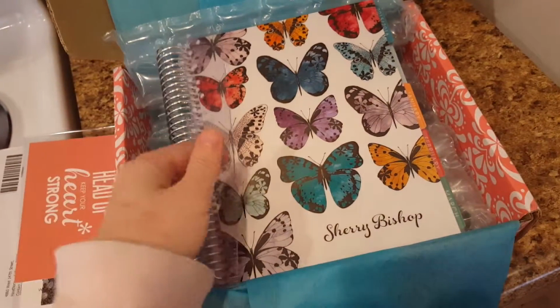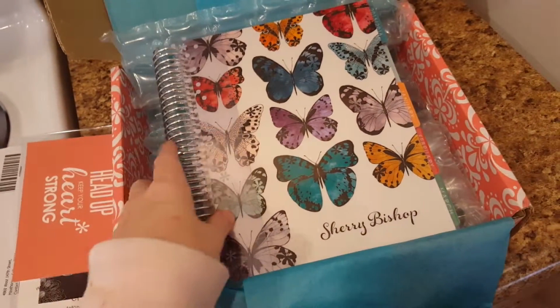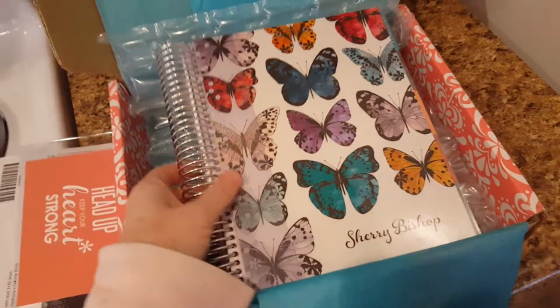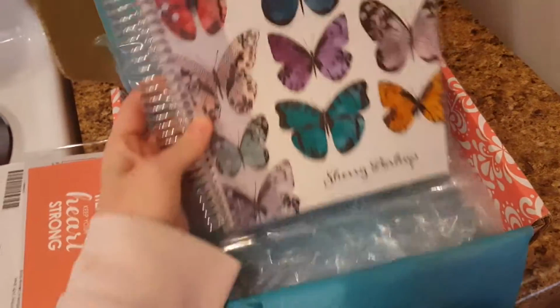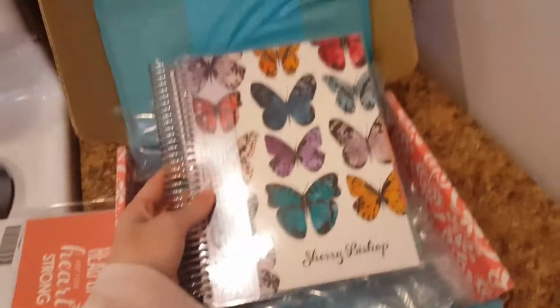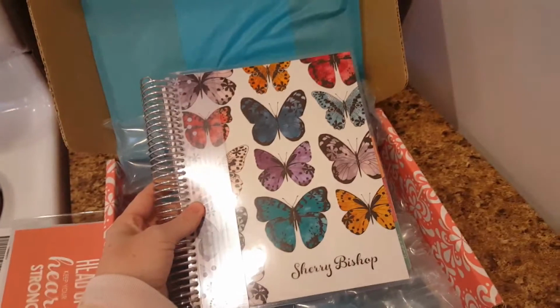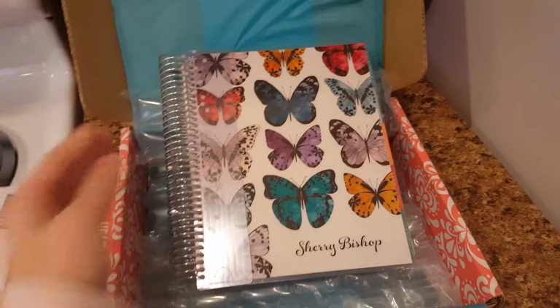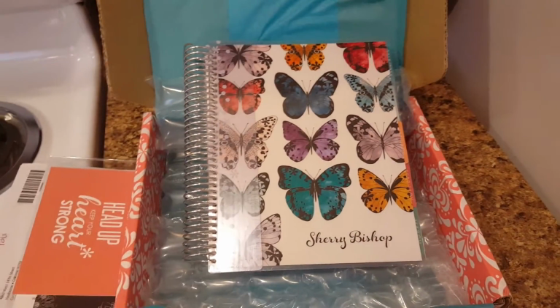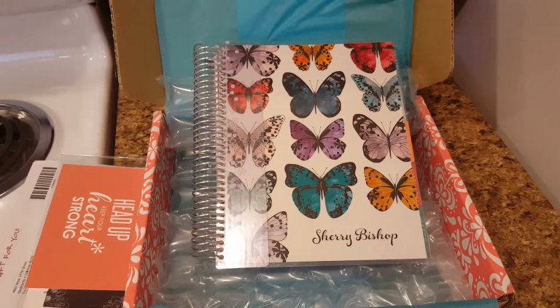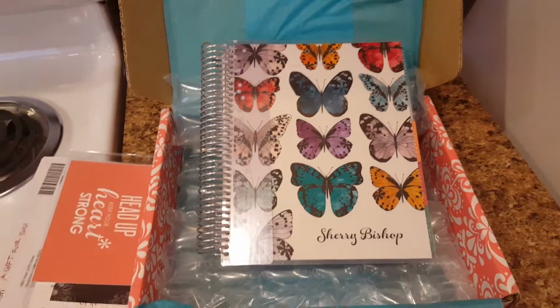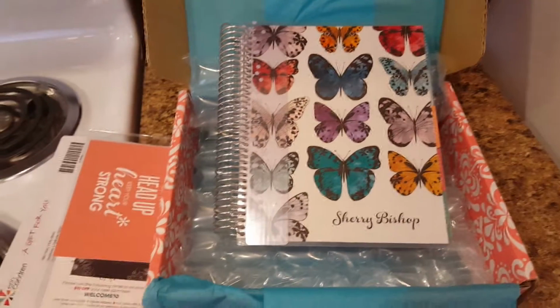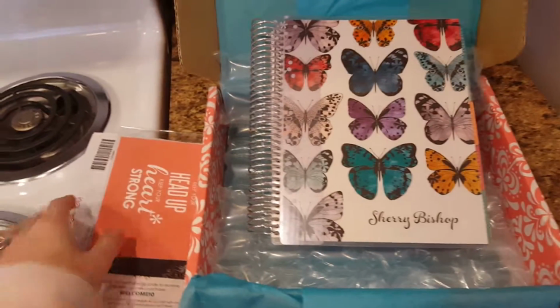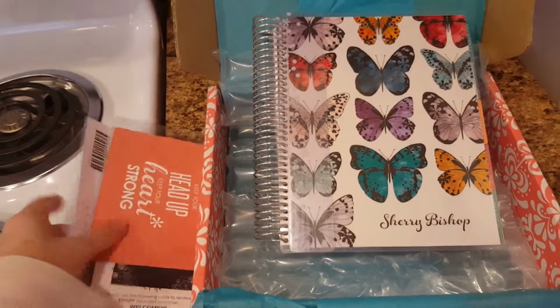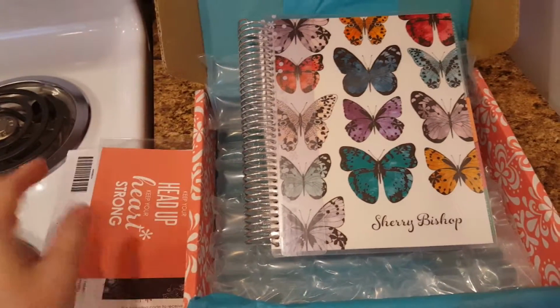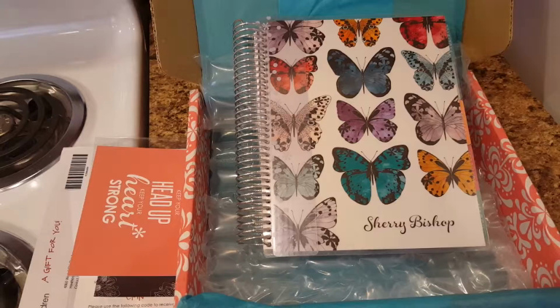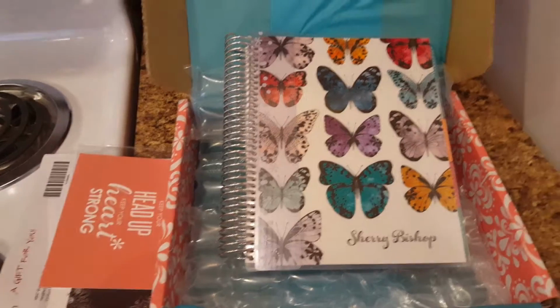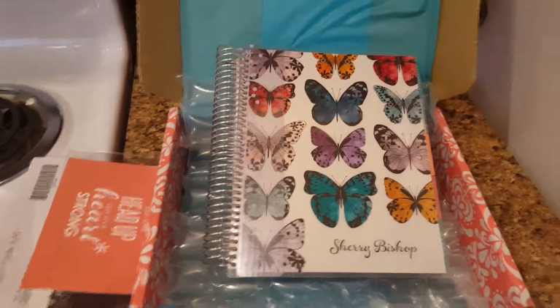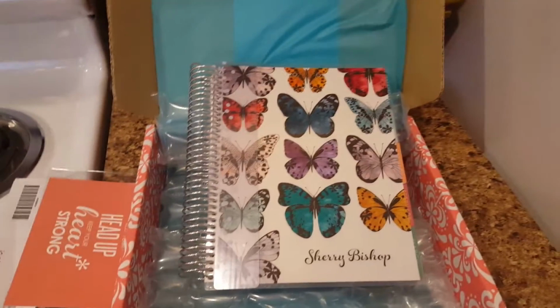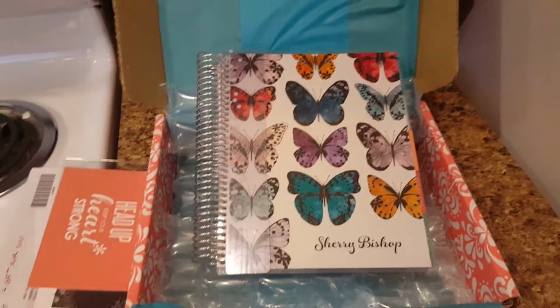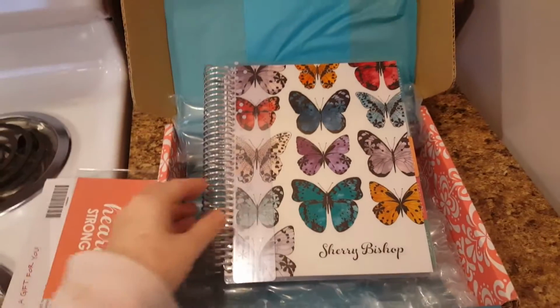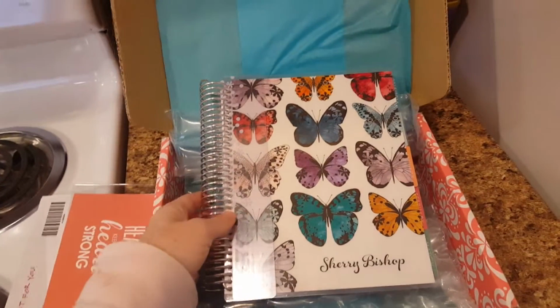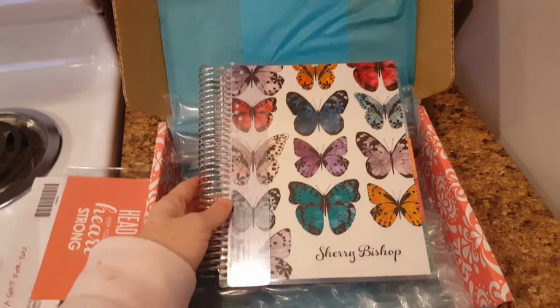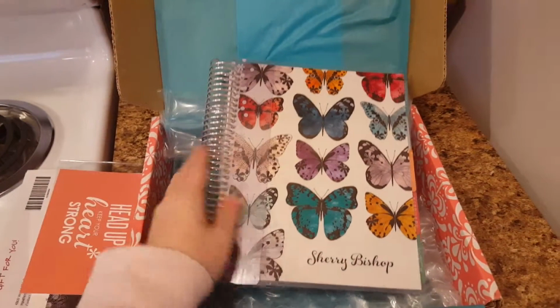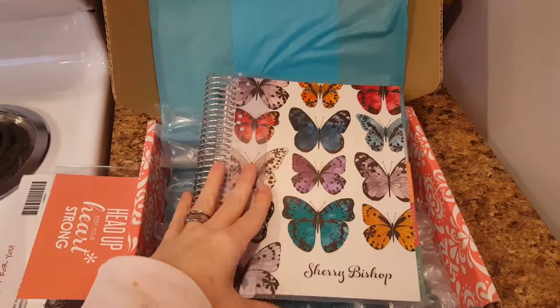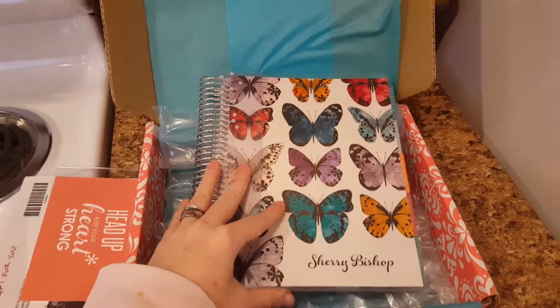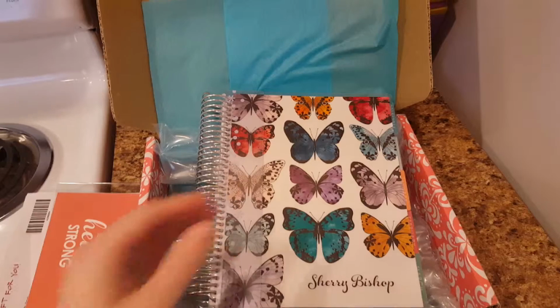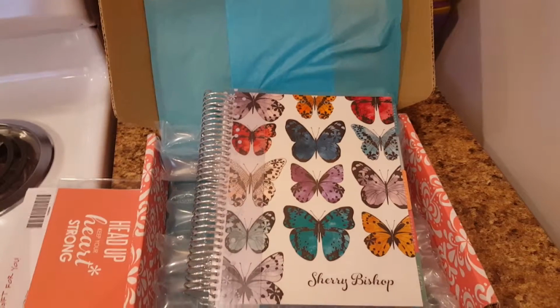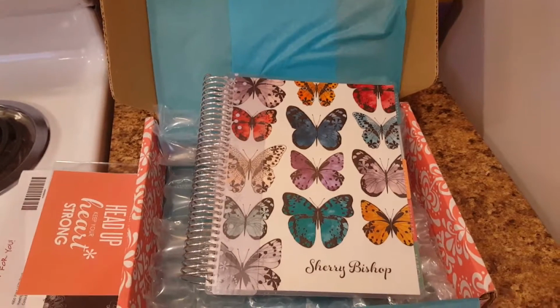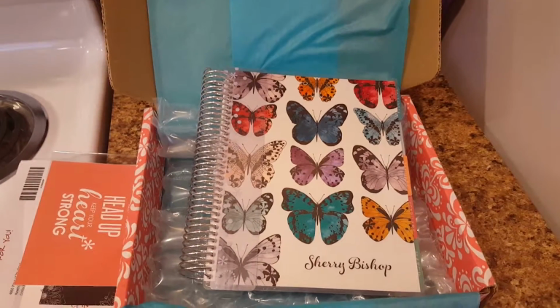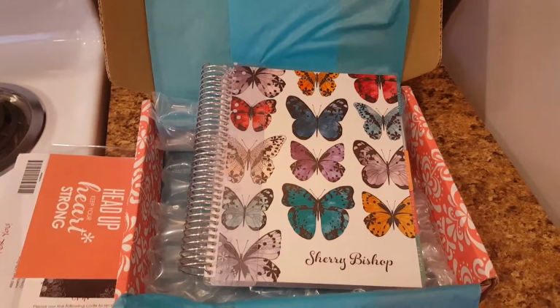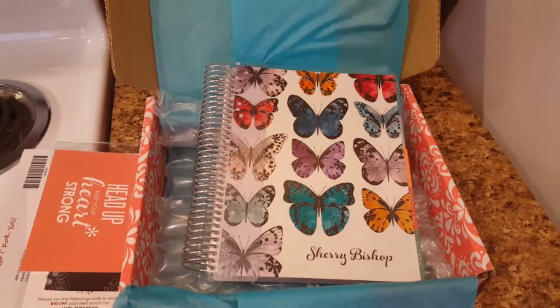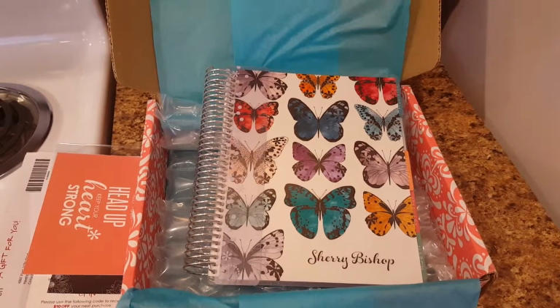Too fun! Can't wait to get started. And that is my planner. I'll be making some videos showing my plans and what I do when I get it all set up. Thanks guys, have a great day!